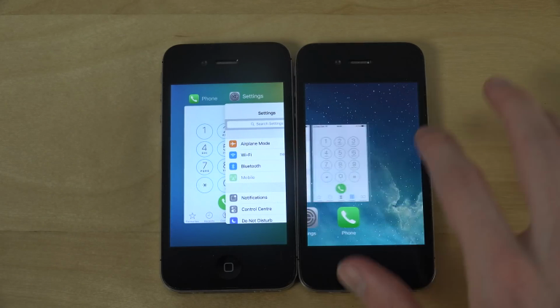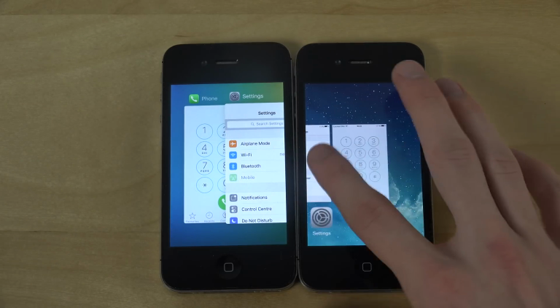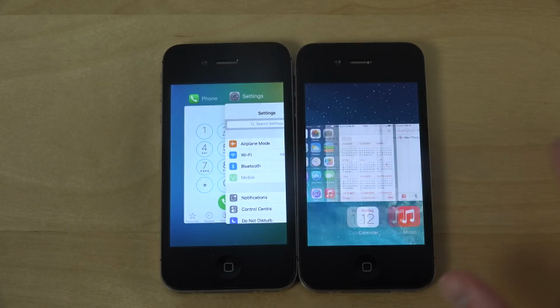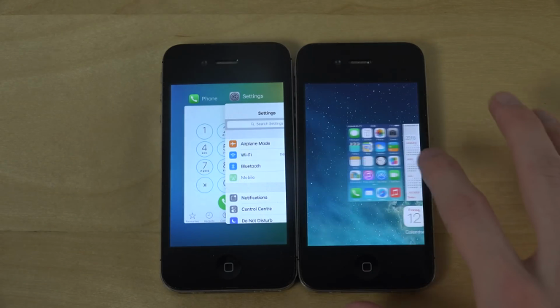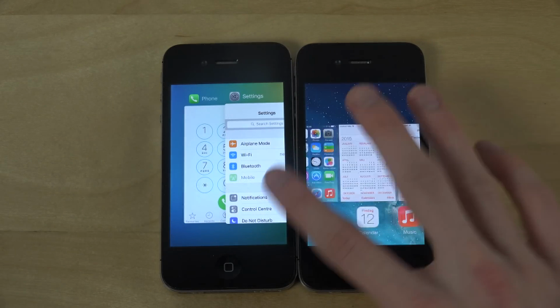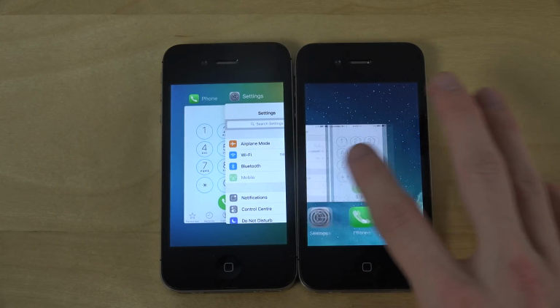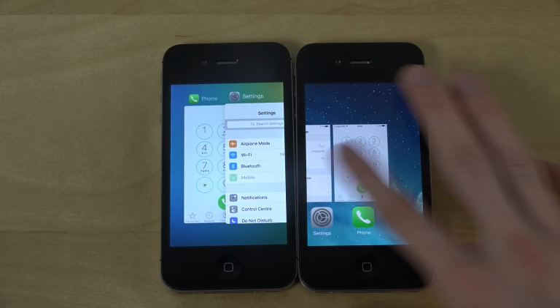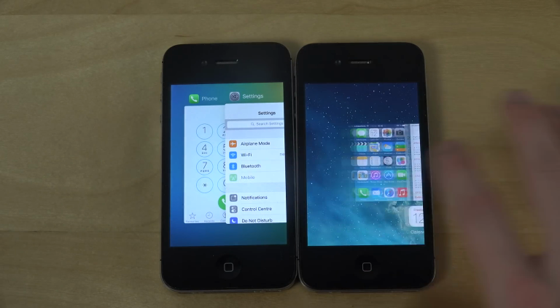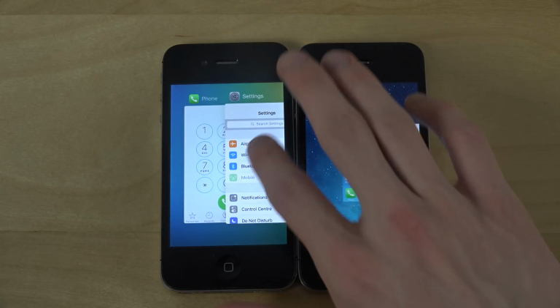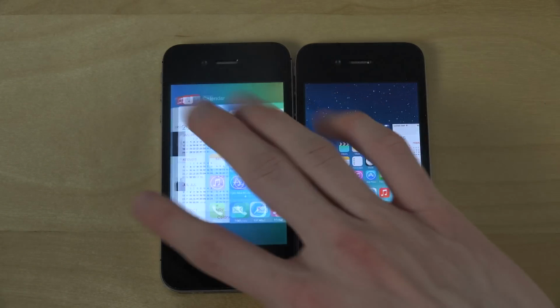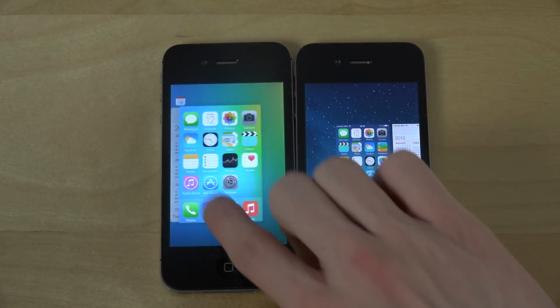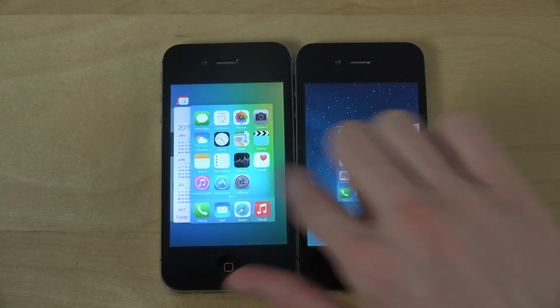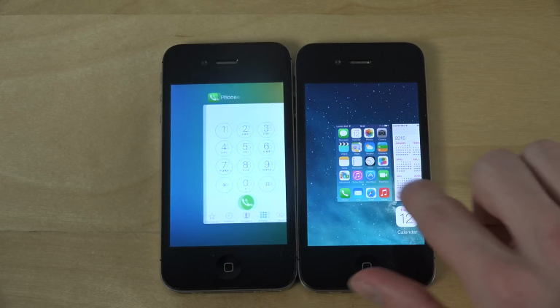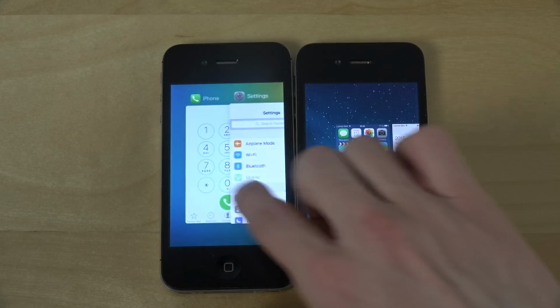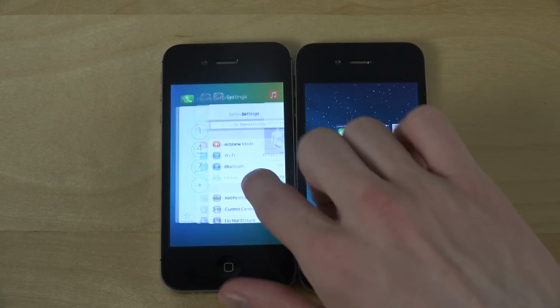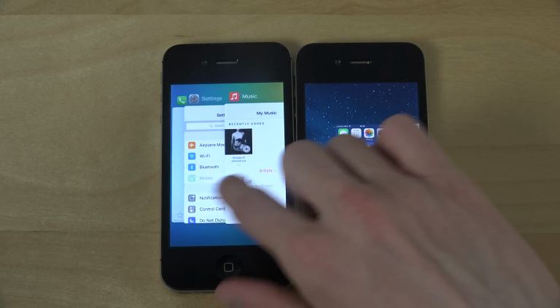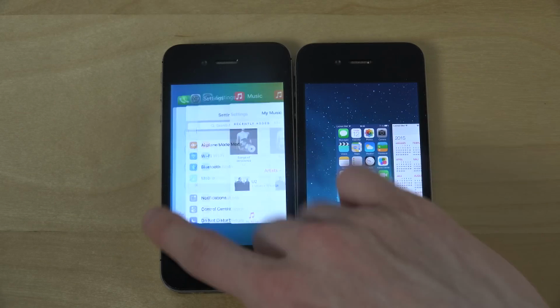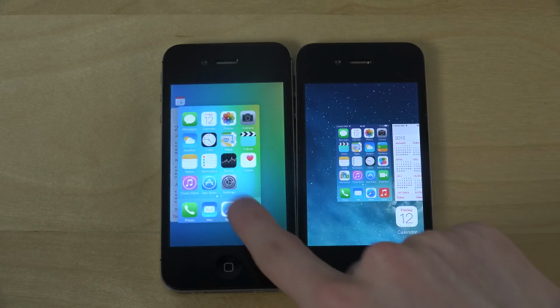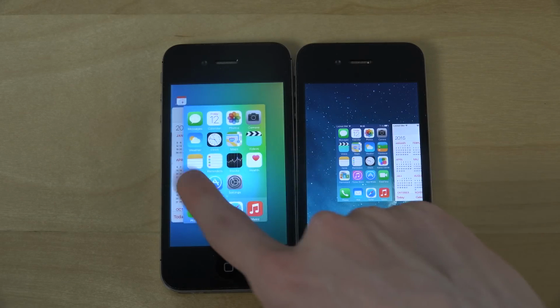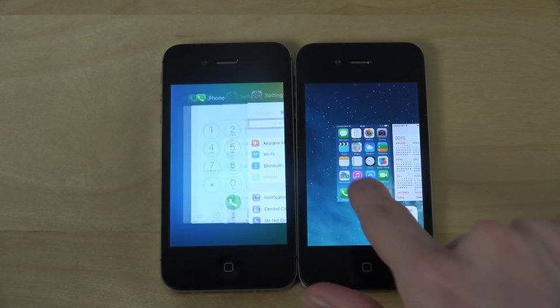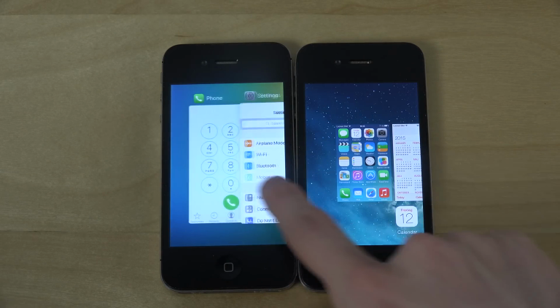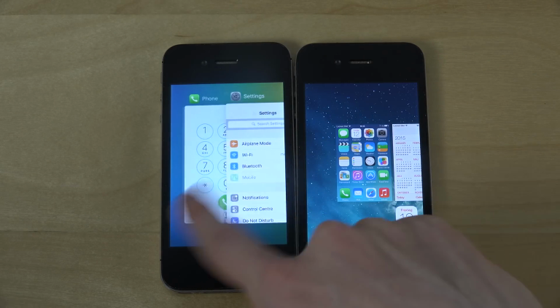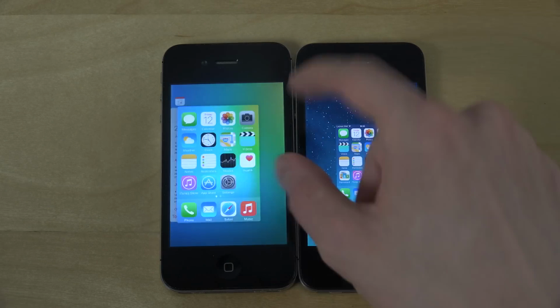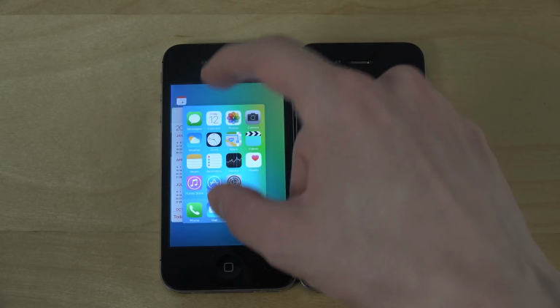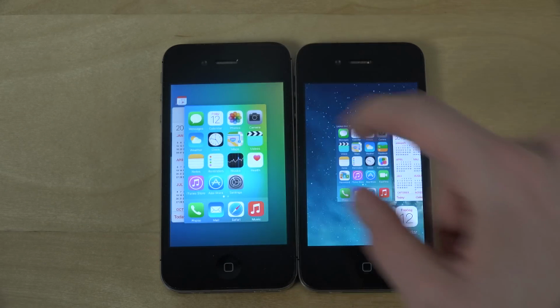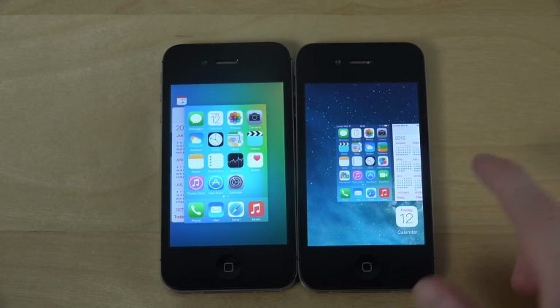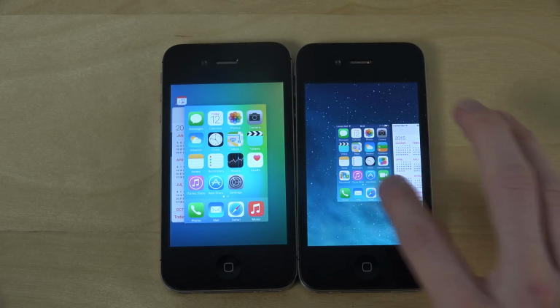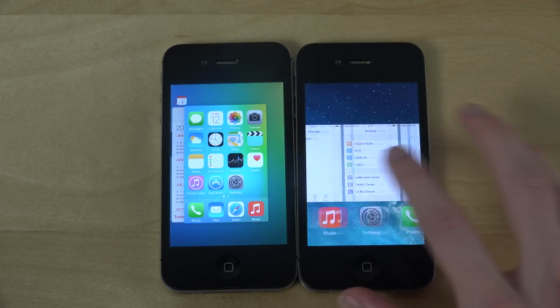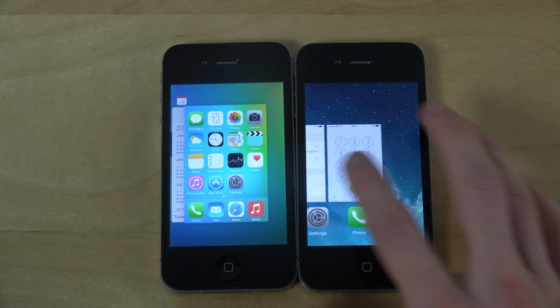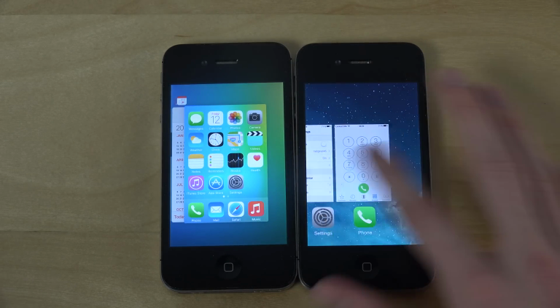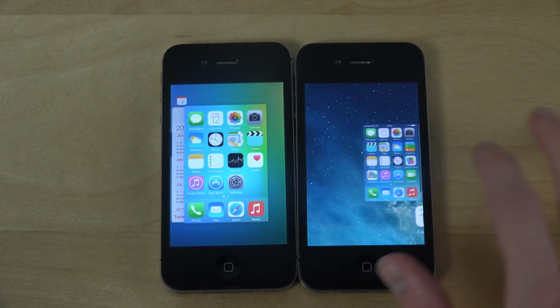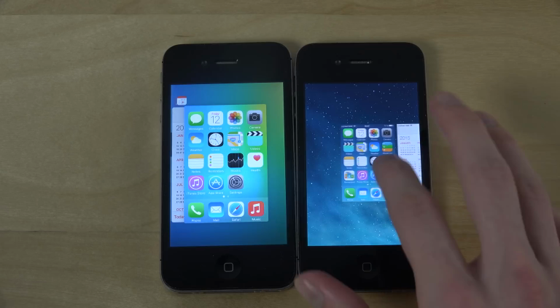They could definitely start to struggle after a while. You can see here the differences in multitasking — the new iPhone has this new swipe with bigger thumbnails, while the older one has smaller thumbnails.